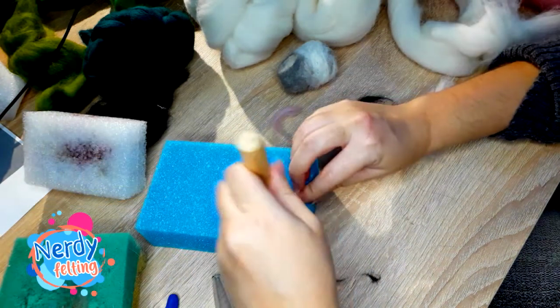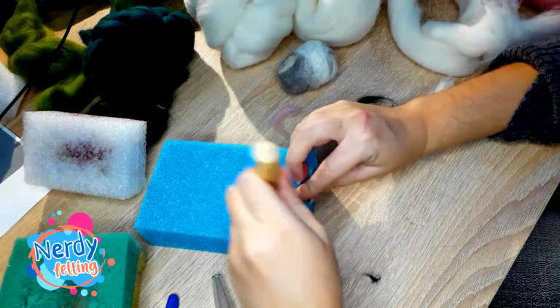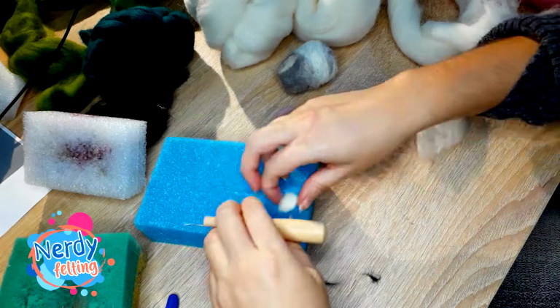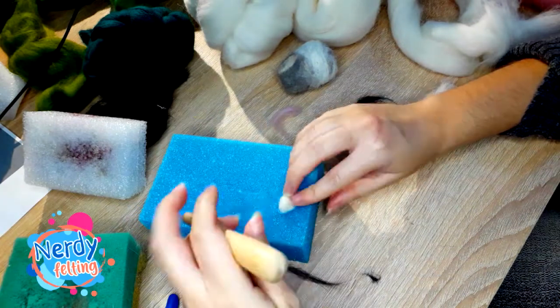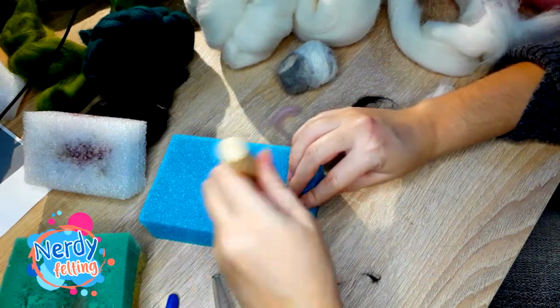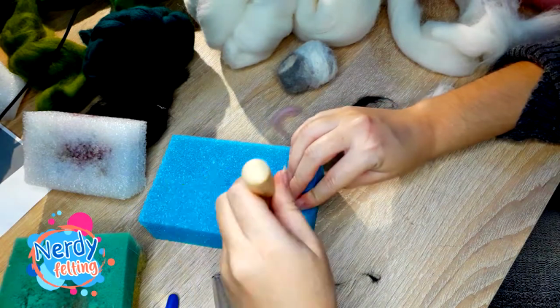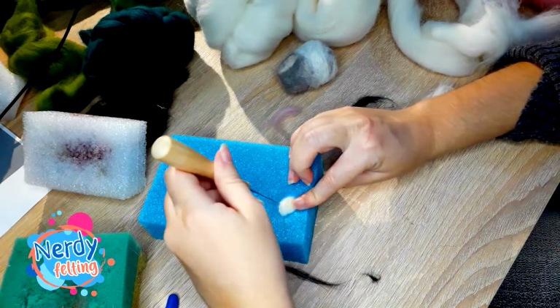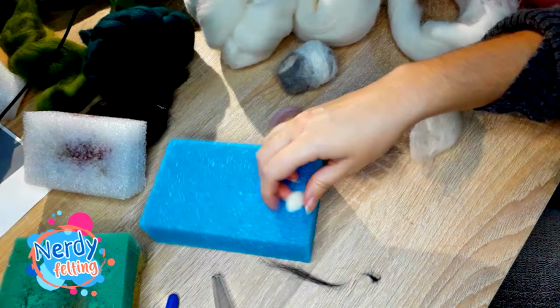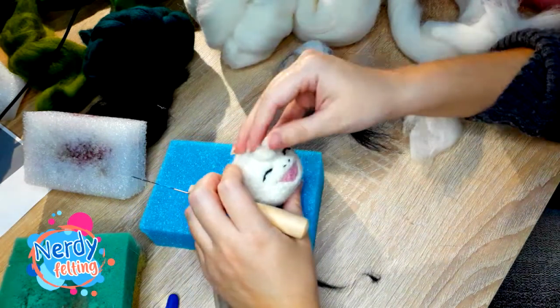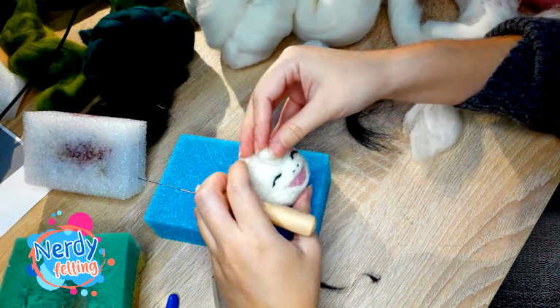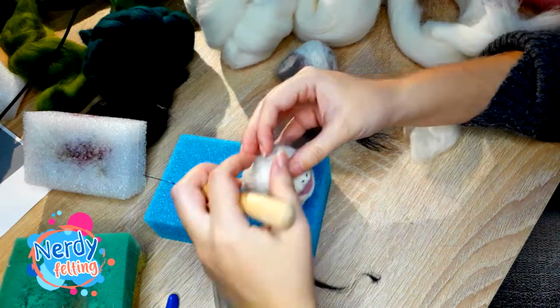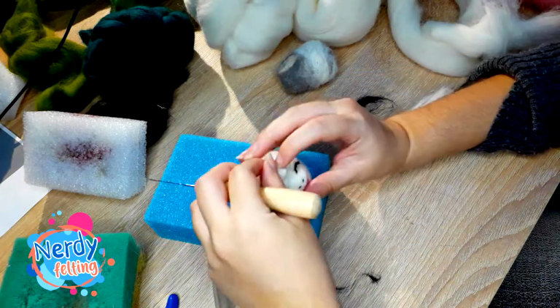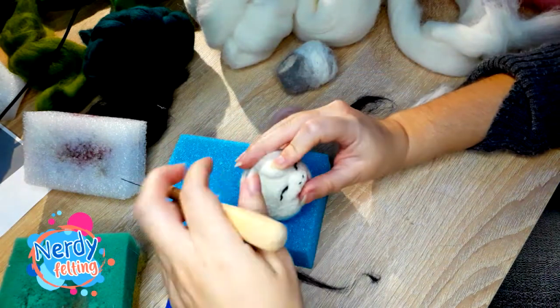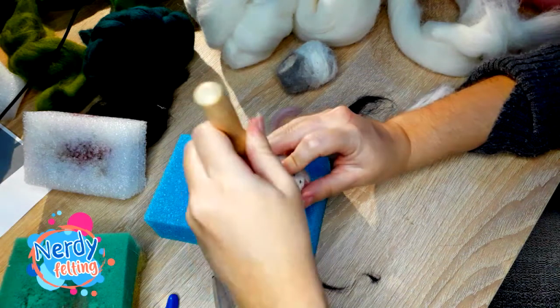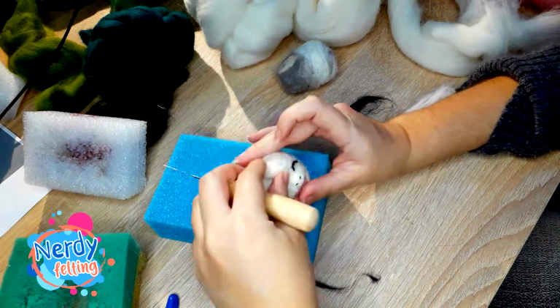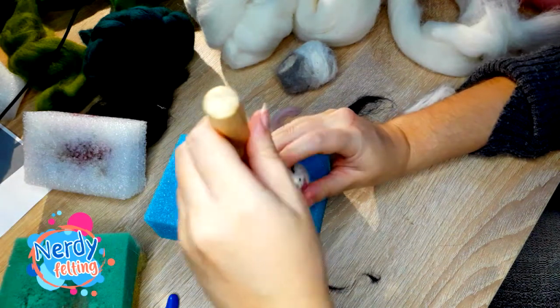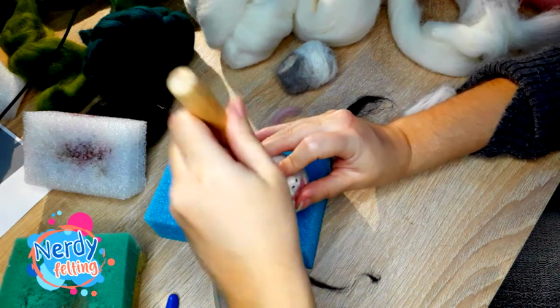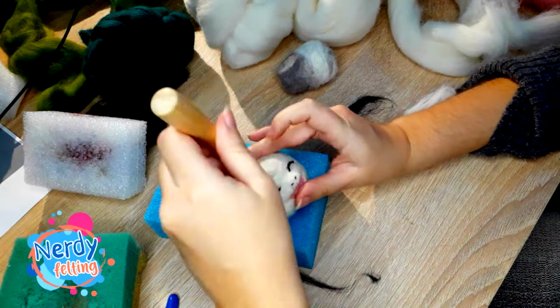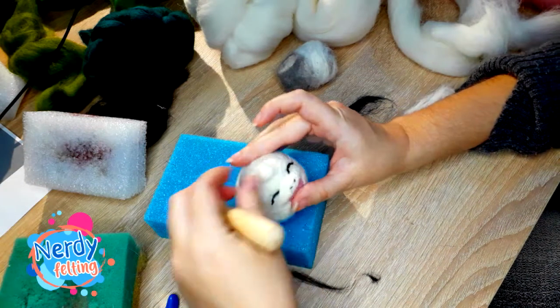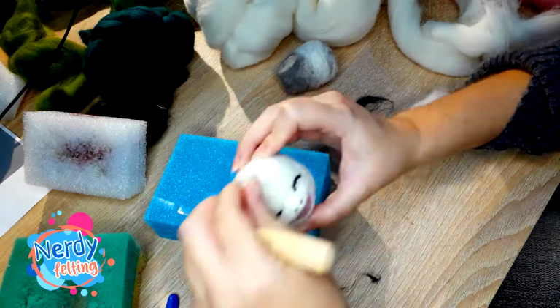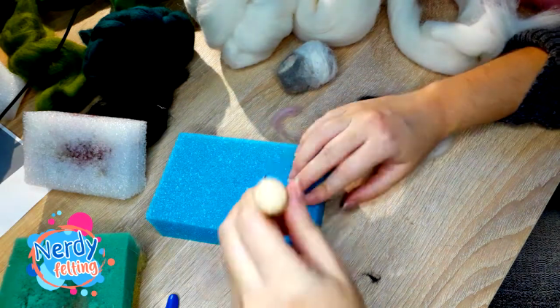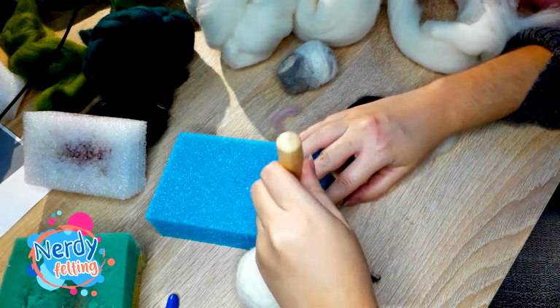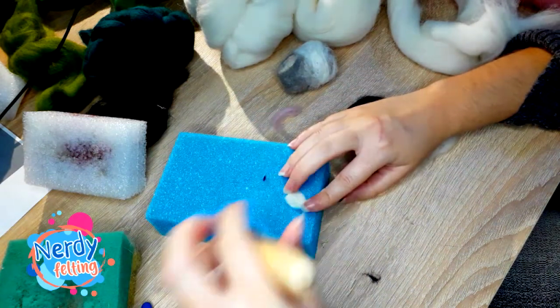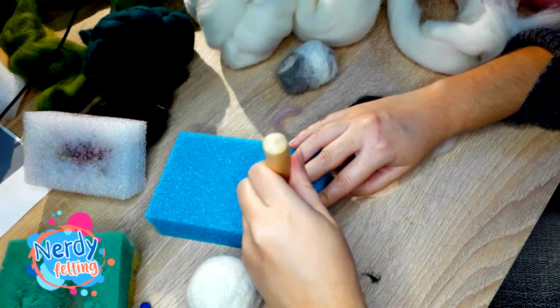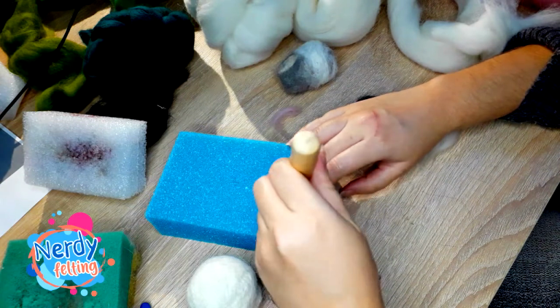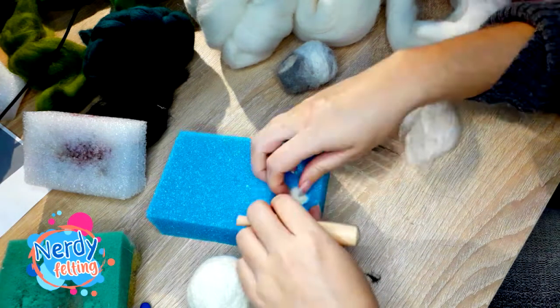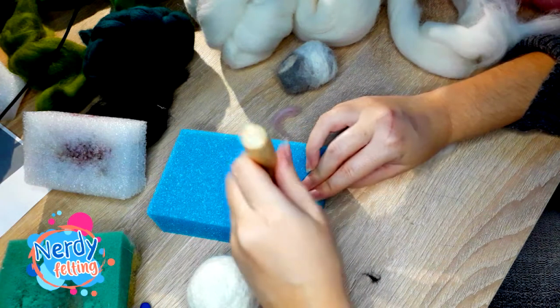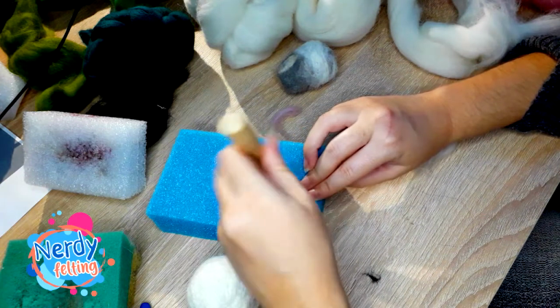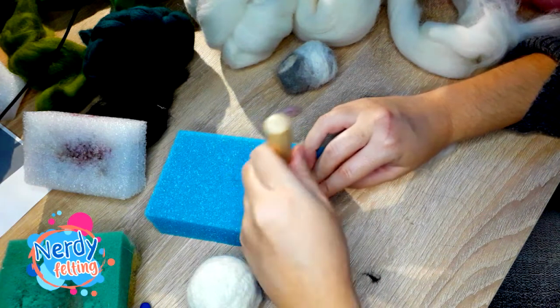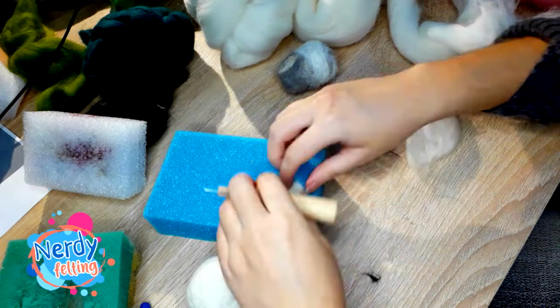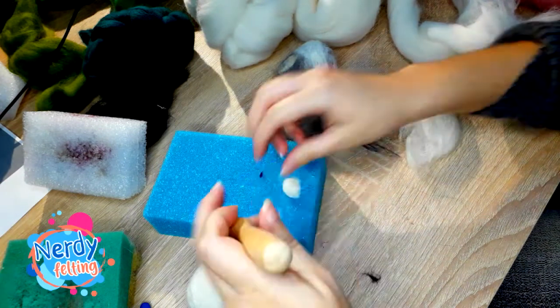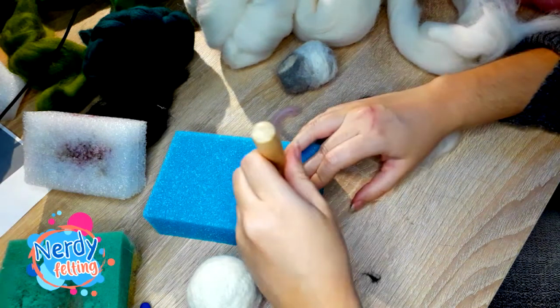After those parts were done it was time for hair. I made three pieces with more or less bent triangle shapes, then connected them one after another, starting from the biggest one. You can add more wool to them to make the shape smoother and look like one piece.